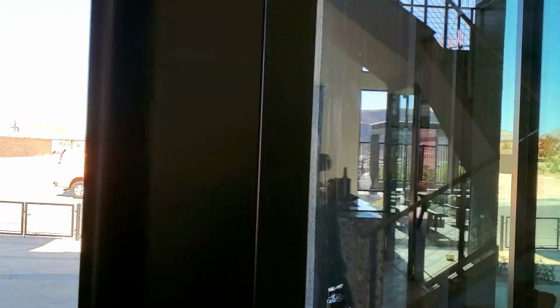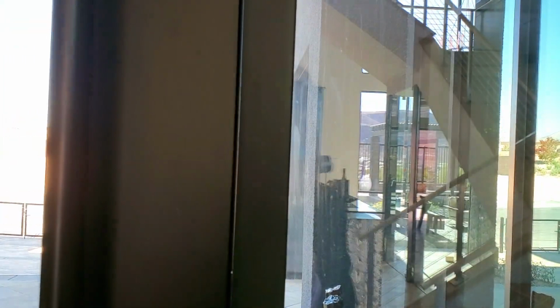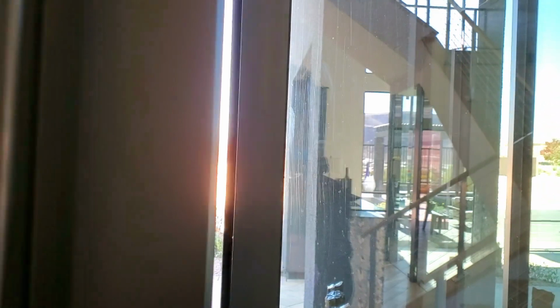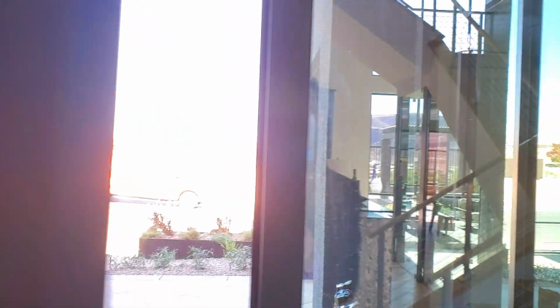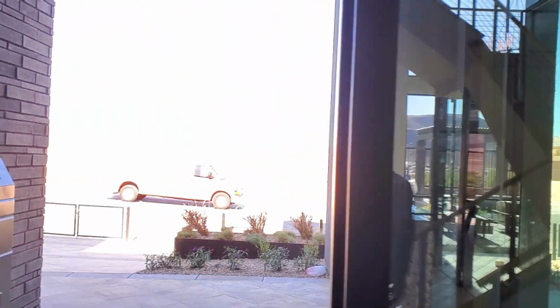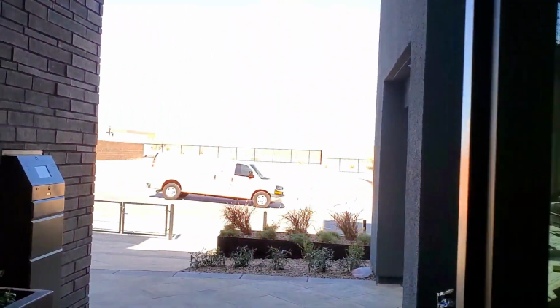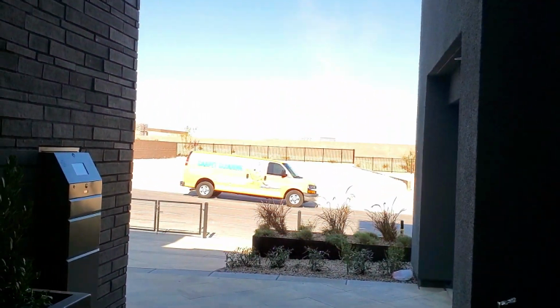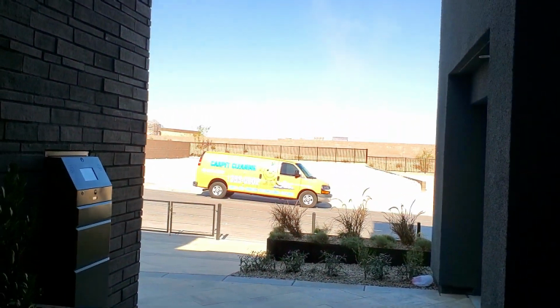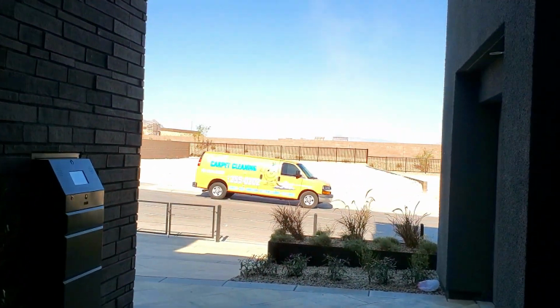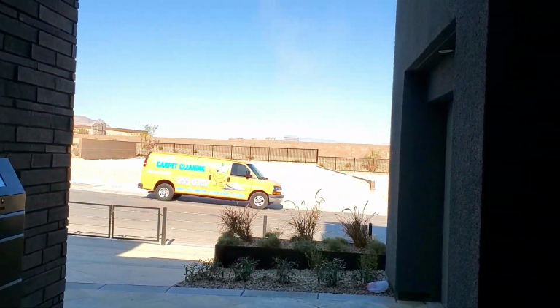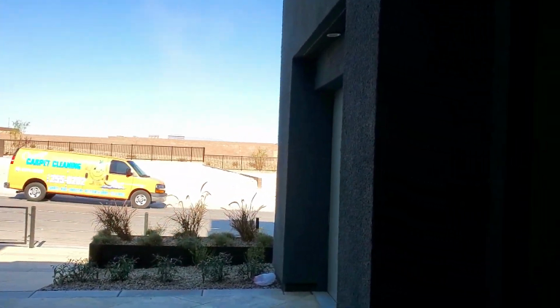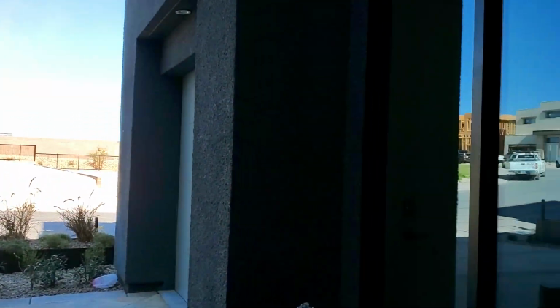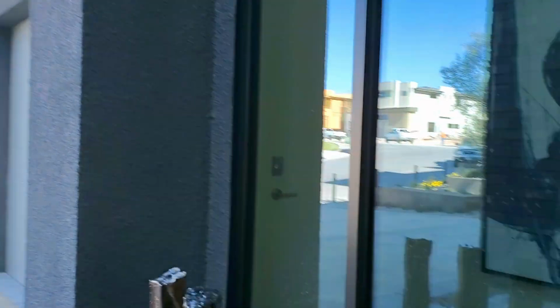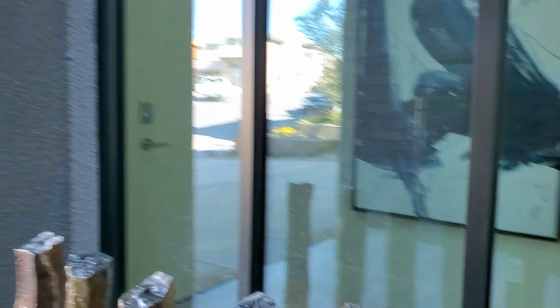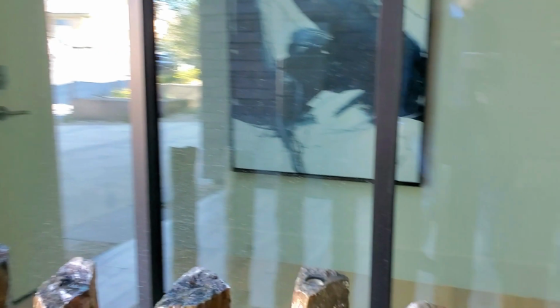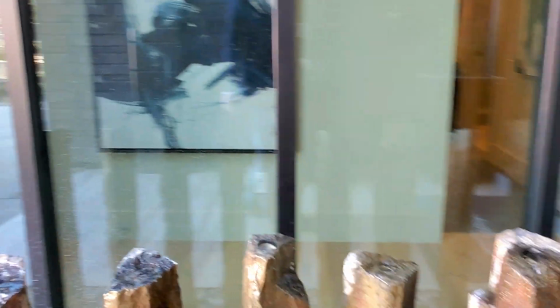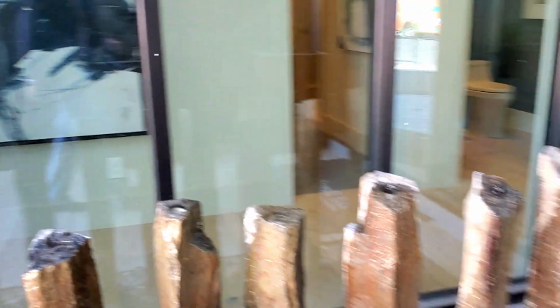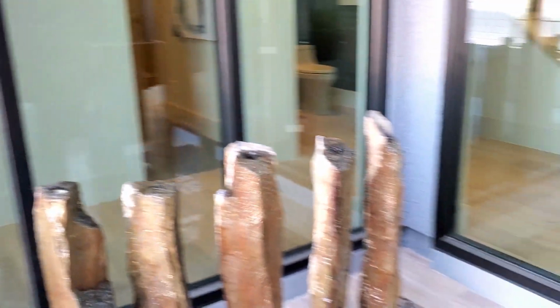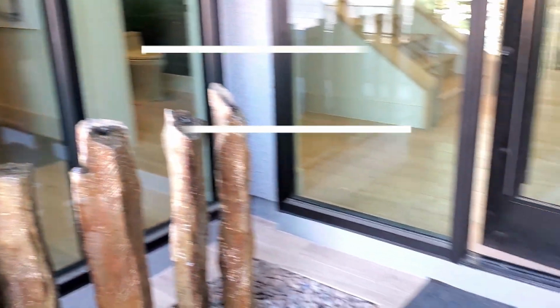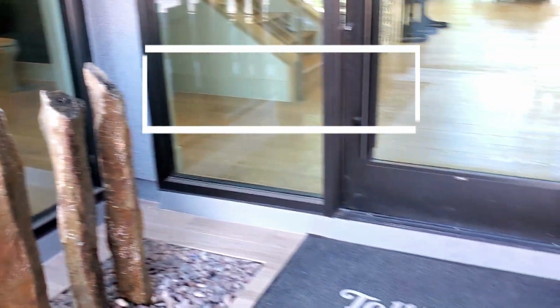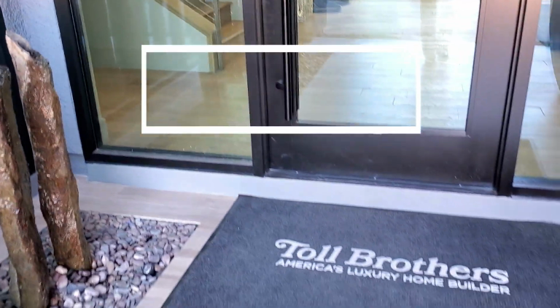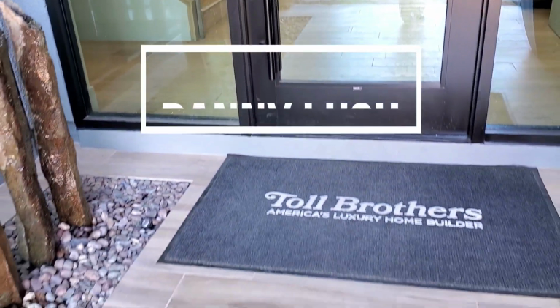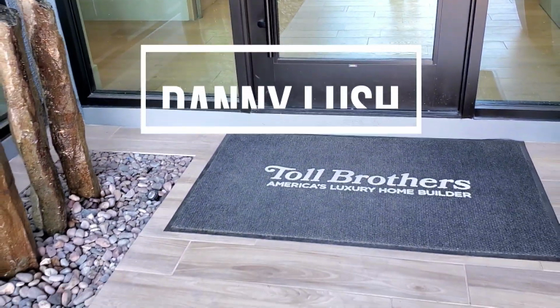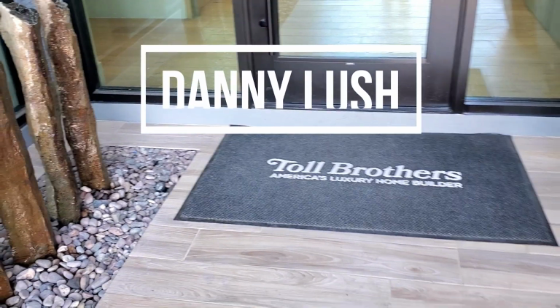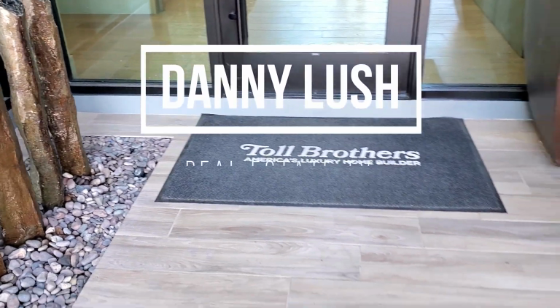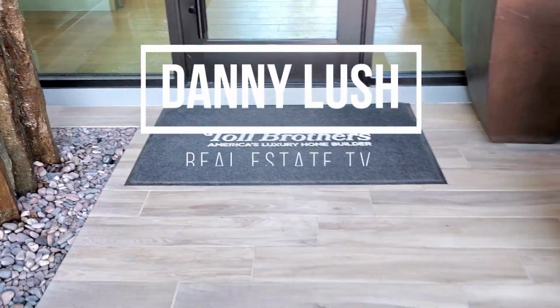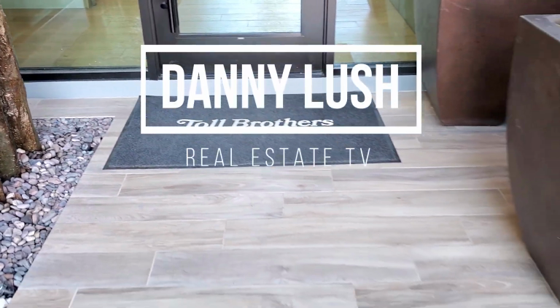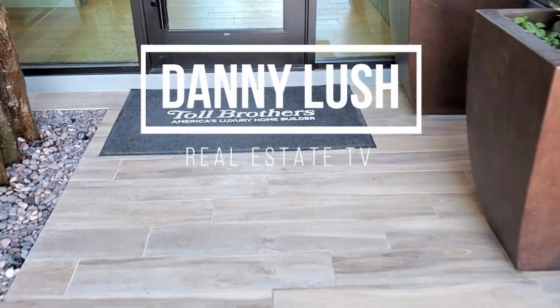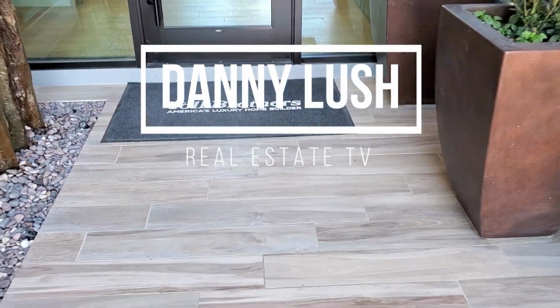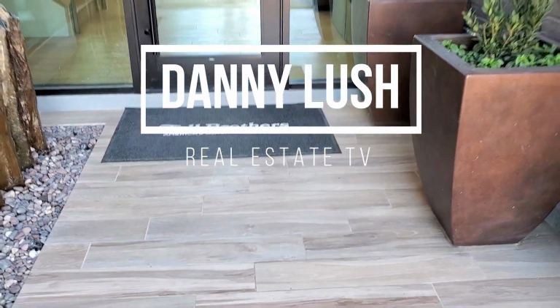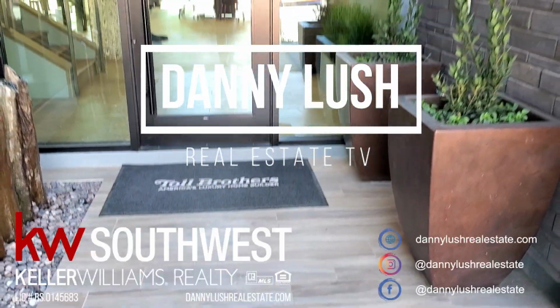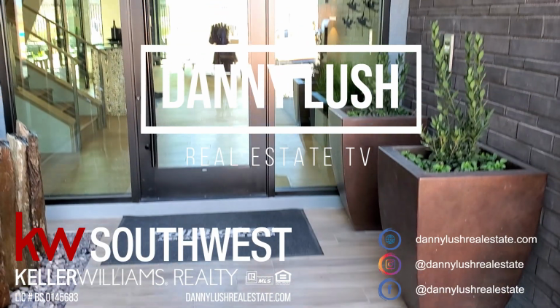Until next time, we're going to see some more properties. This has been The Spring by Toll Brothers. I'll see you guys later.